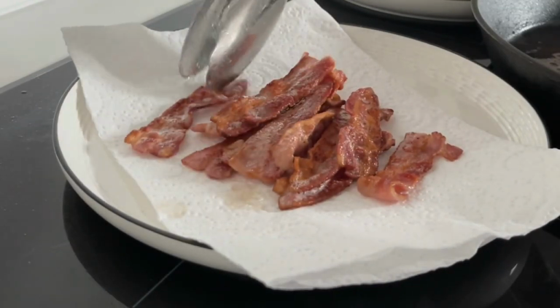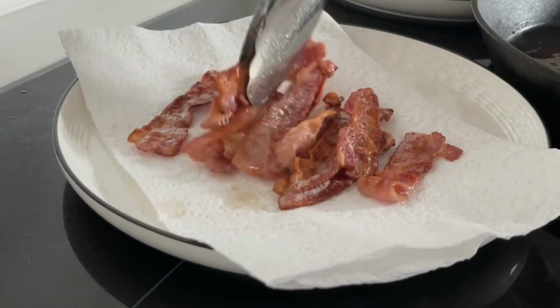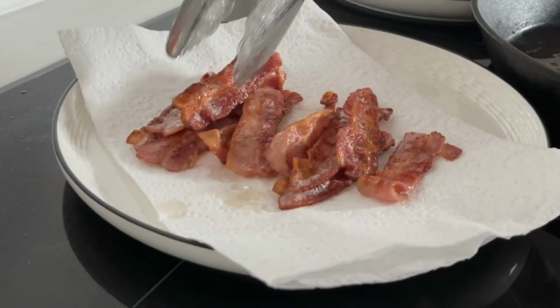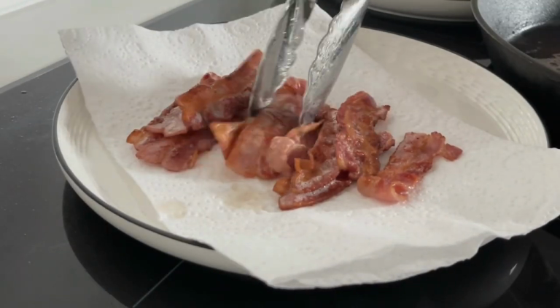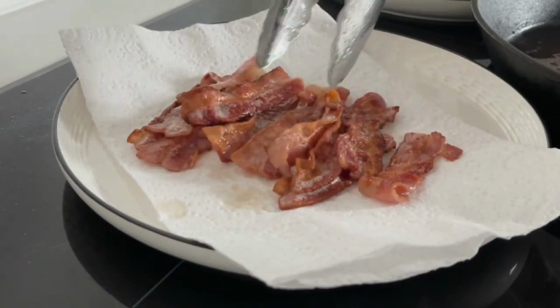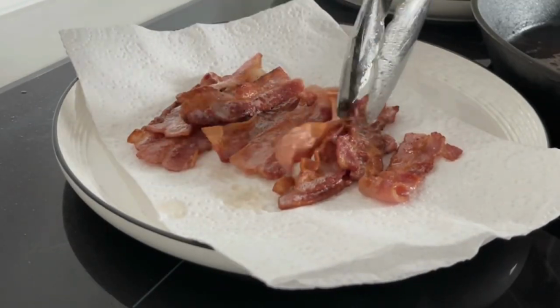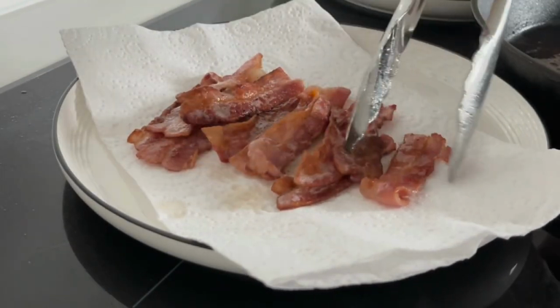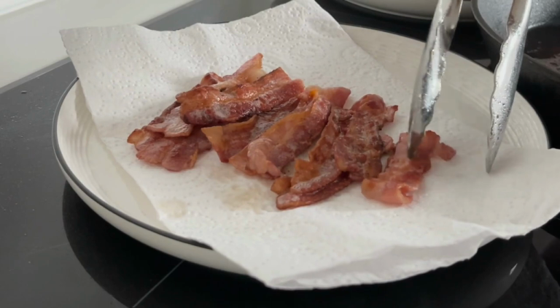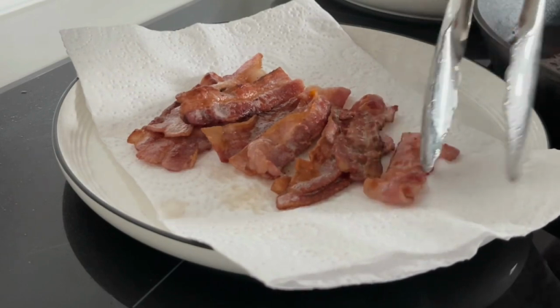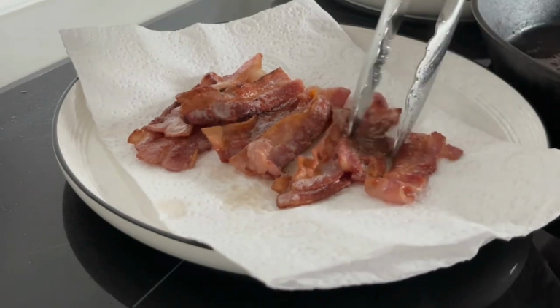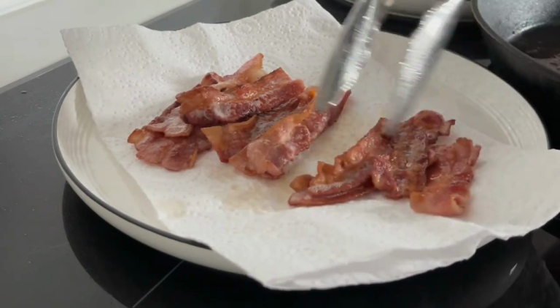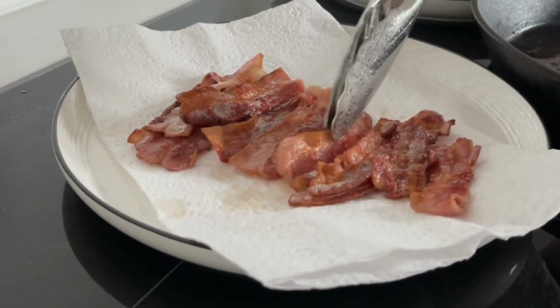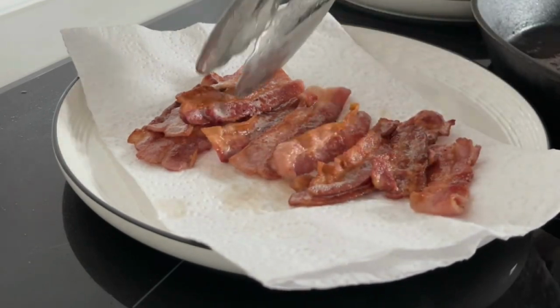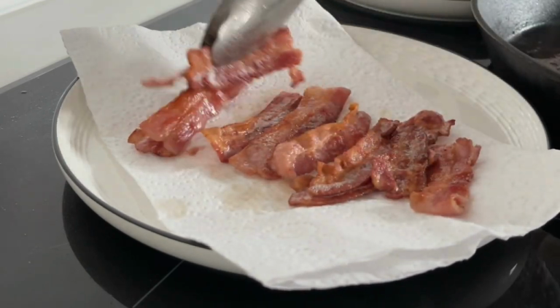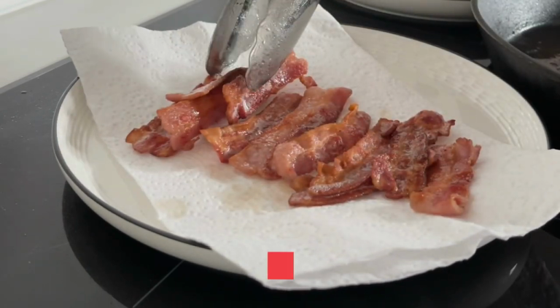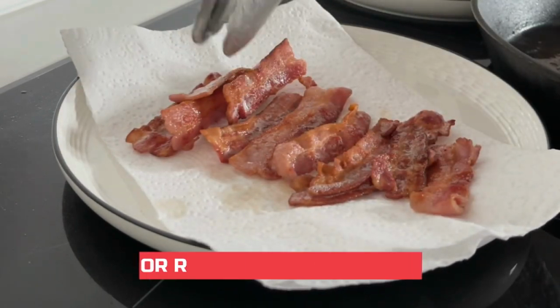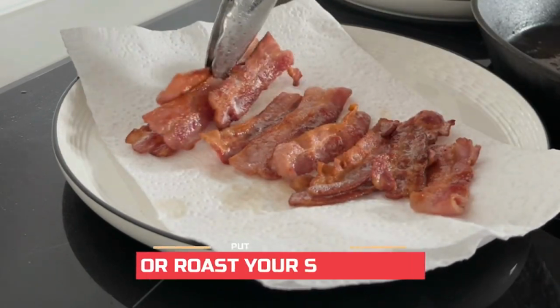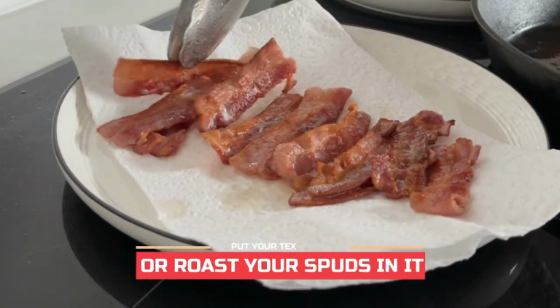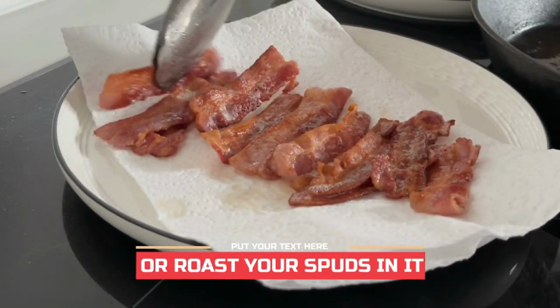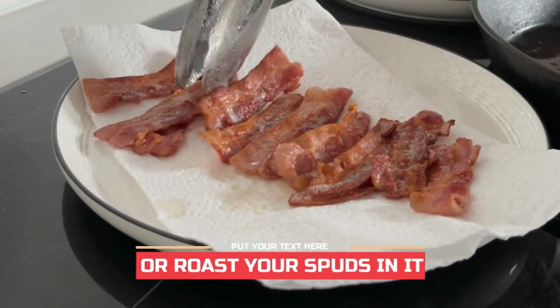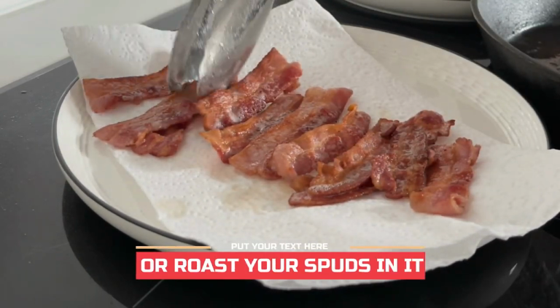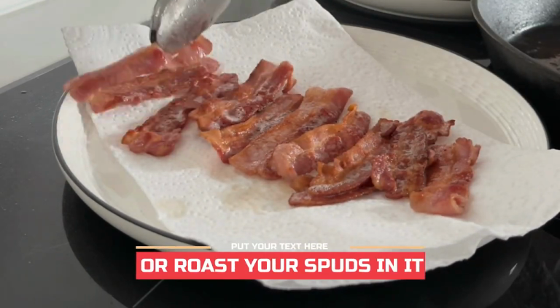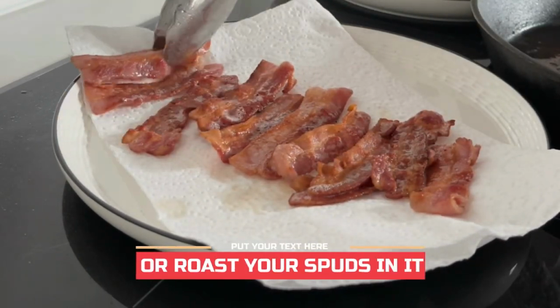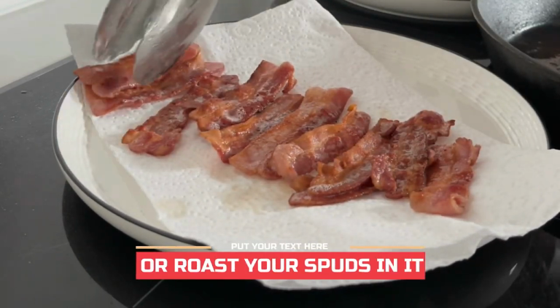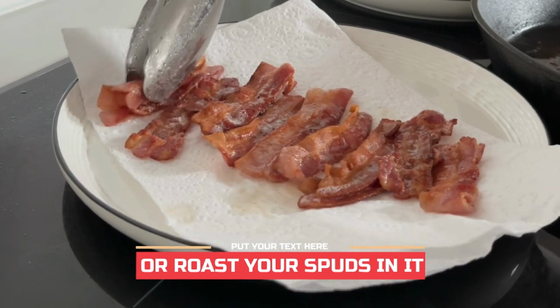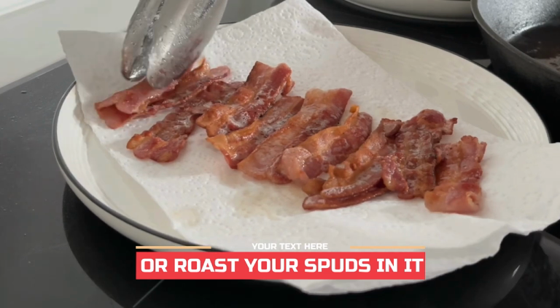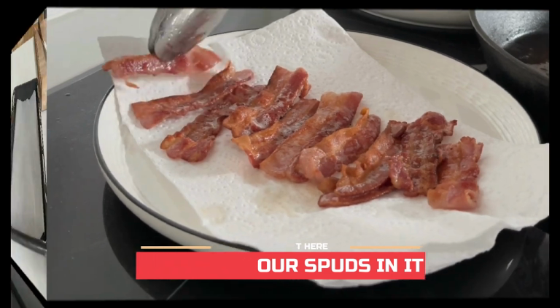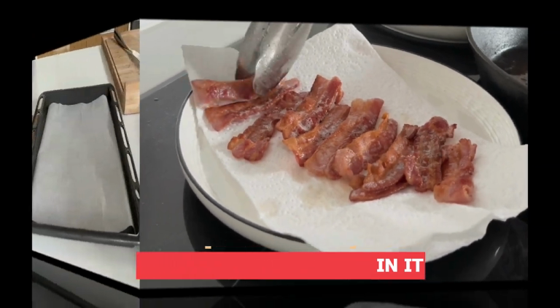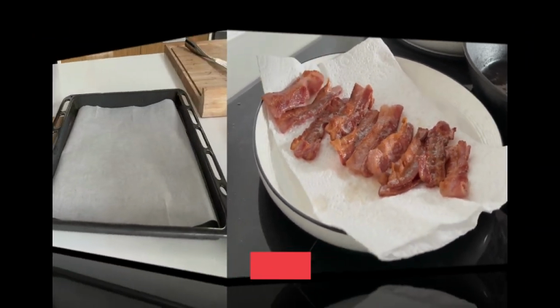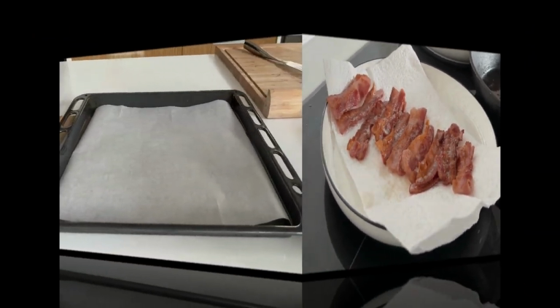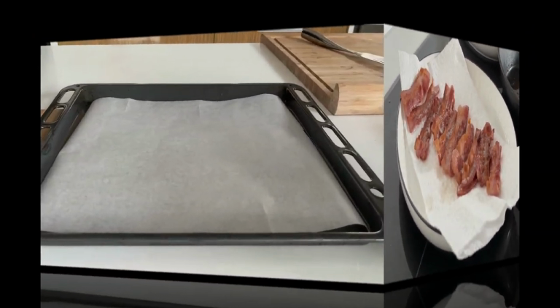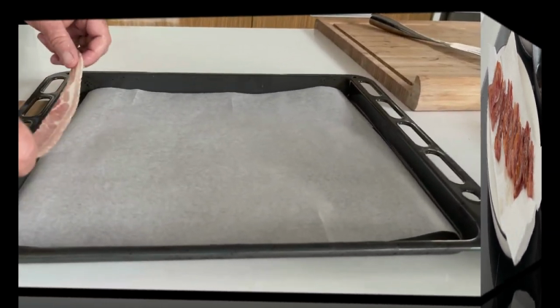Onto a paper towel. Drain off that excess fat, which you can save to use with your roast potatoes next time. It'll be delicious.